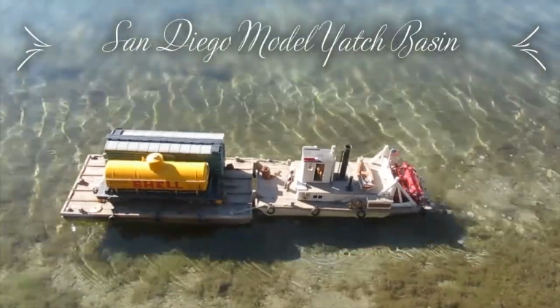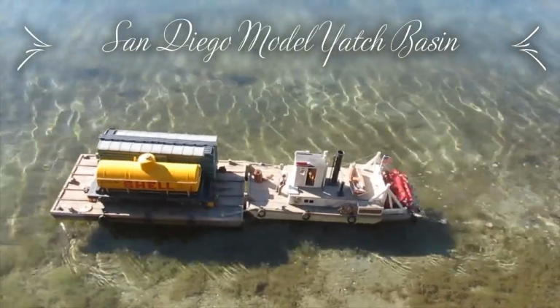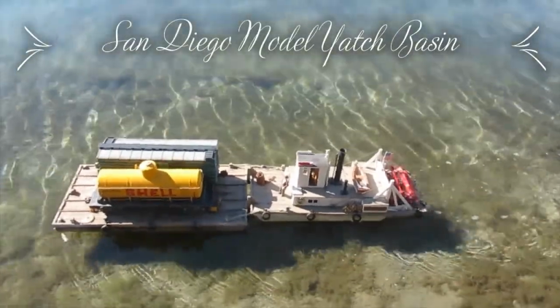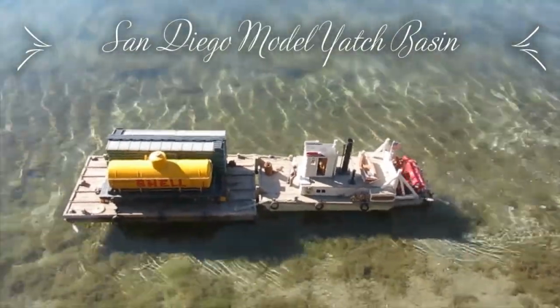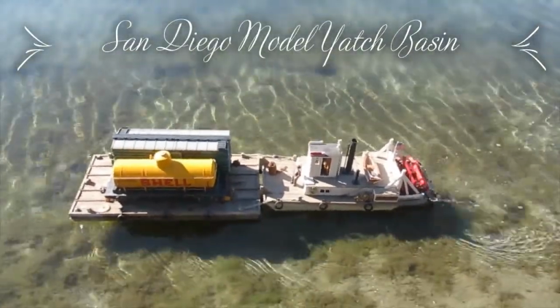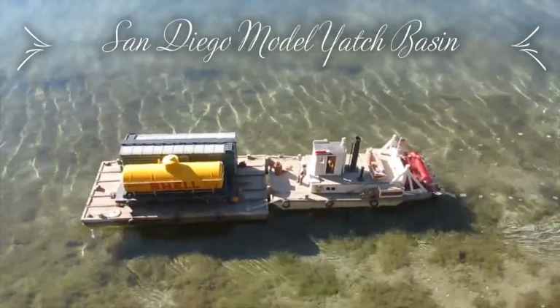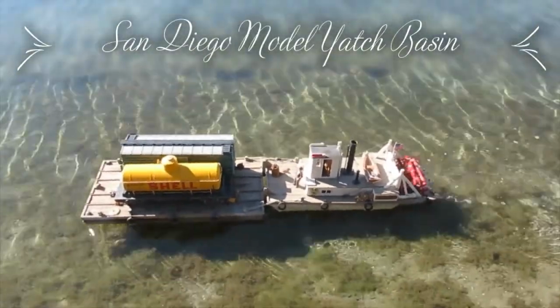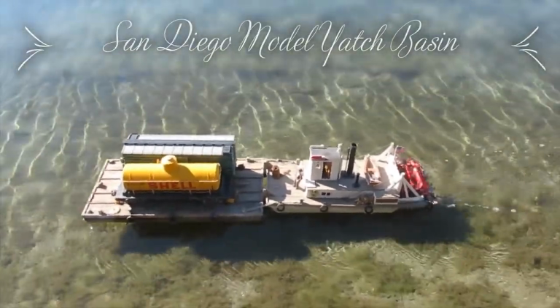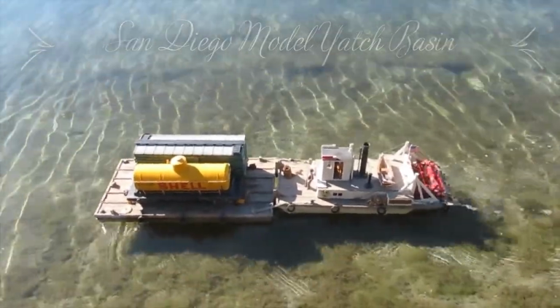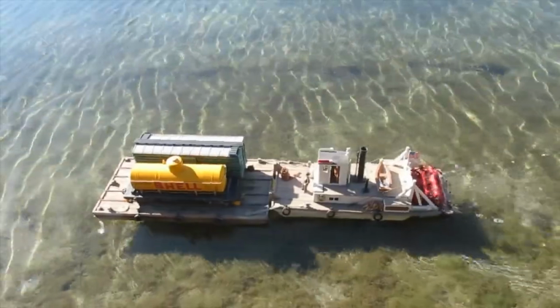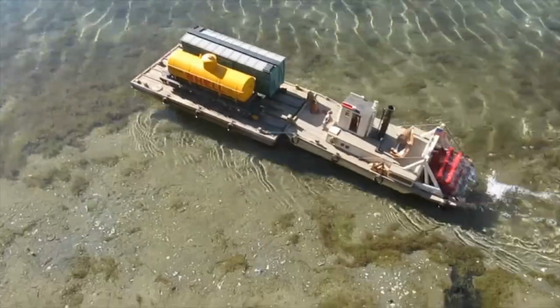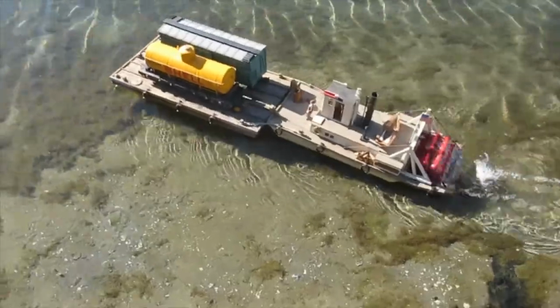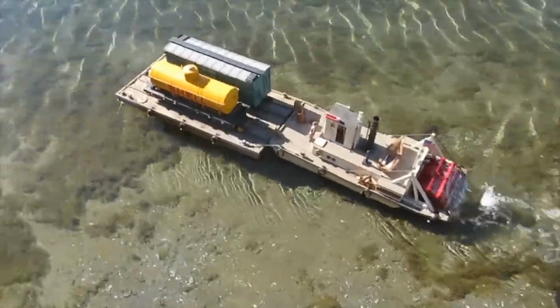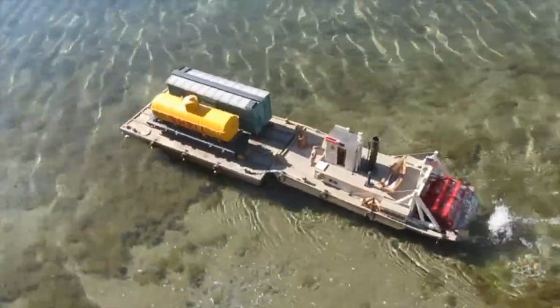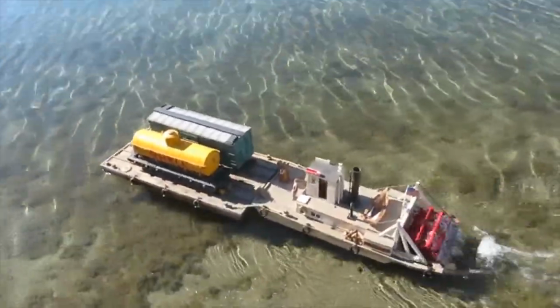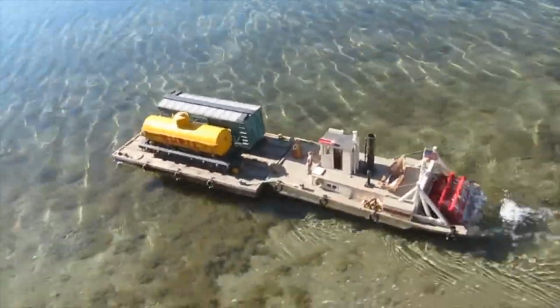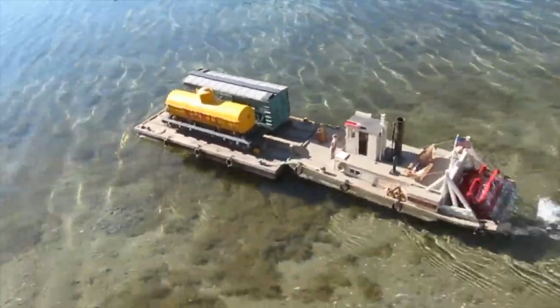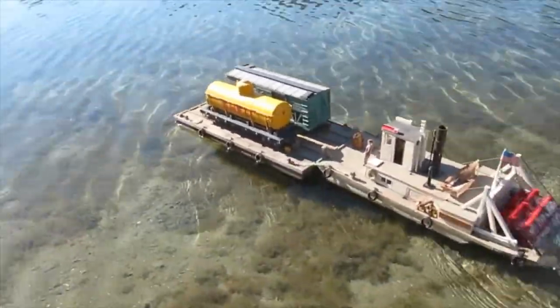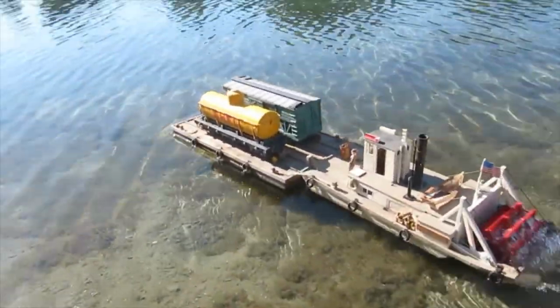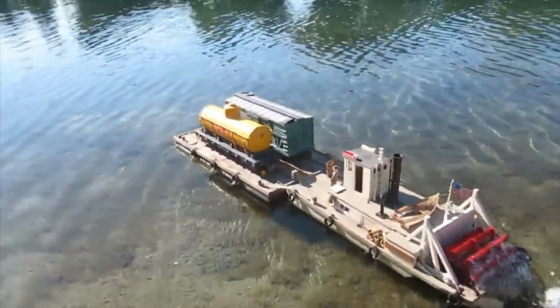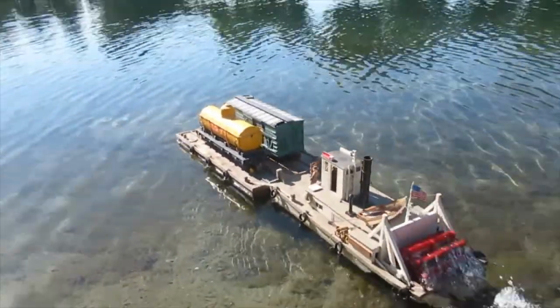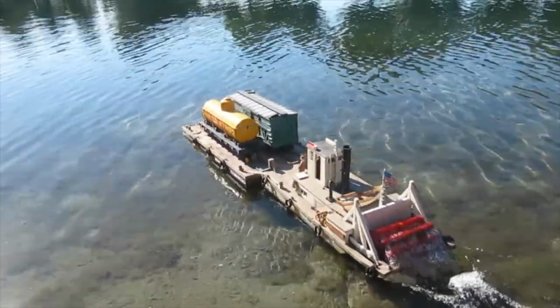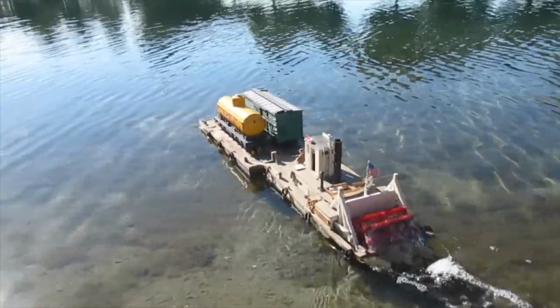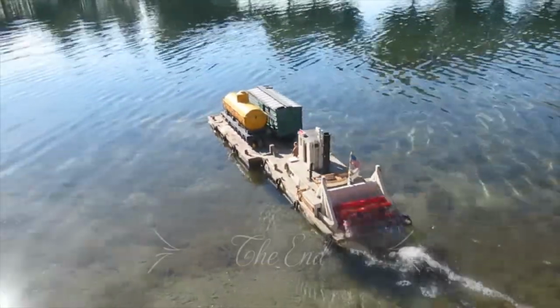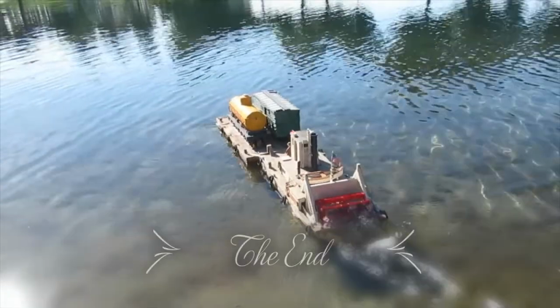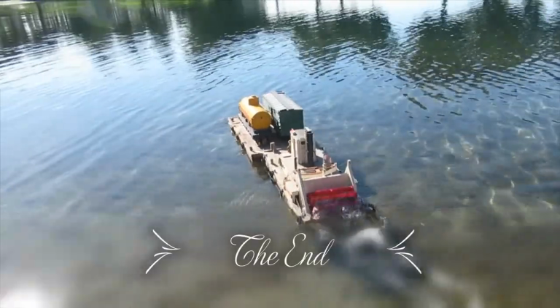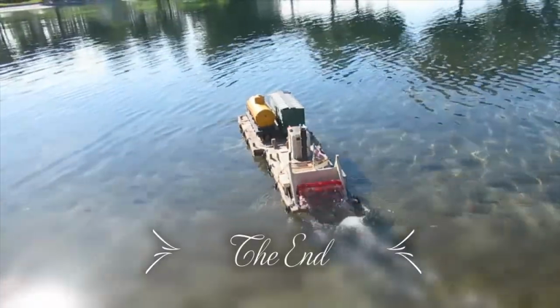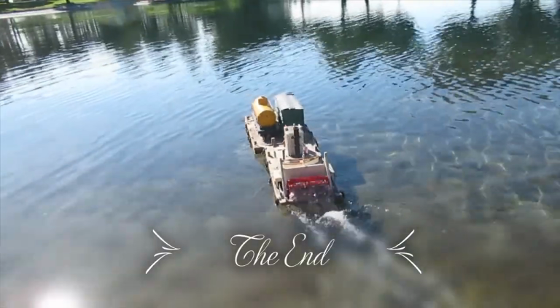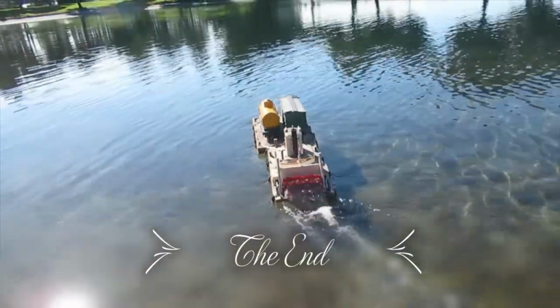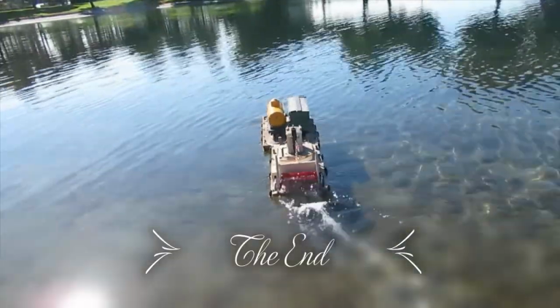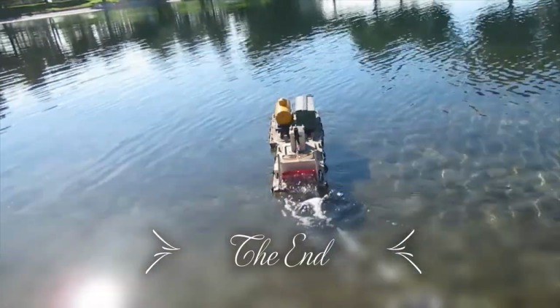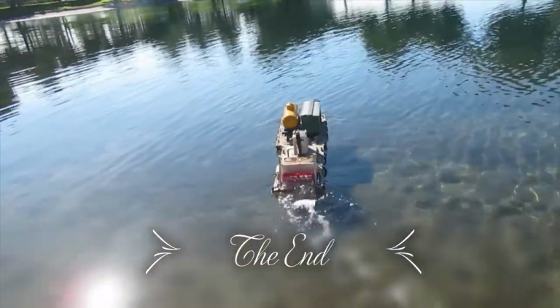The push boat is now quite seaworthy, more than adequate in speed, power, and maneuverability. Its unique appearance attracts a lot of attention whenever it sails.